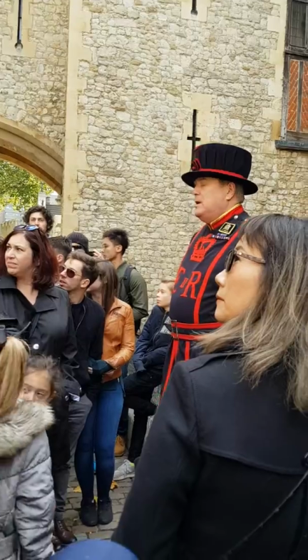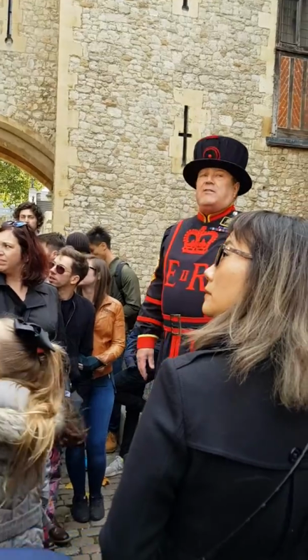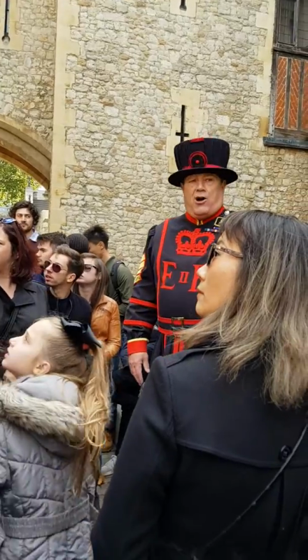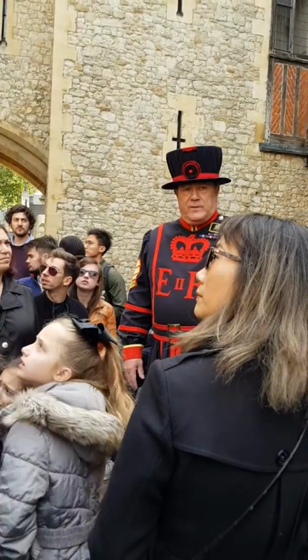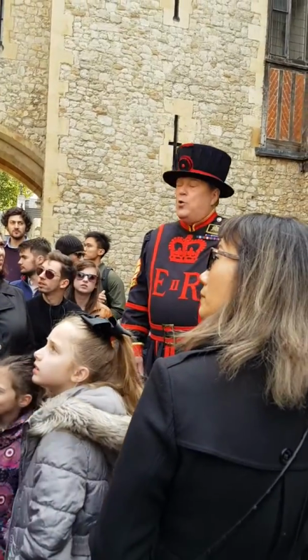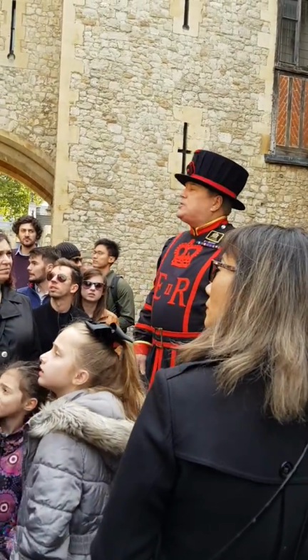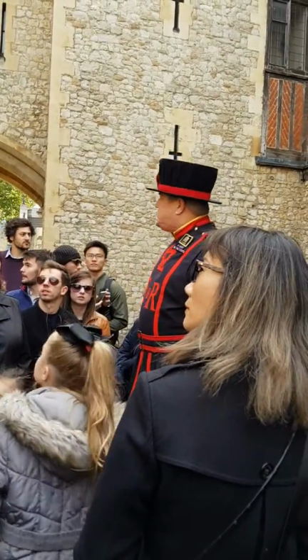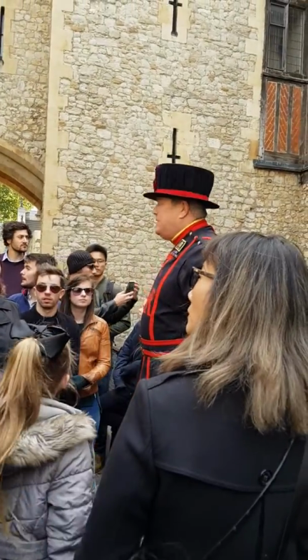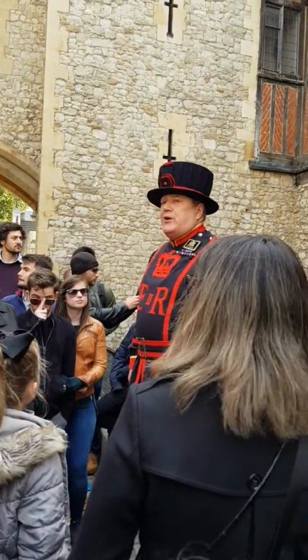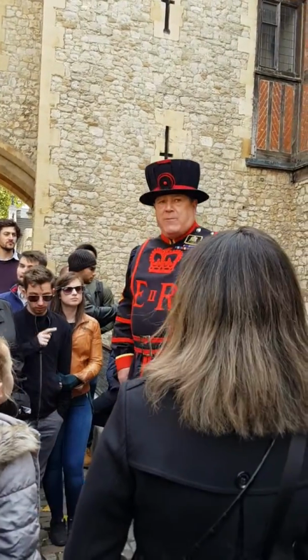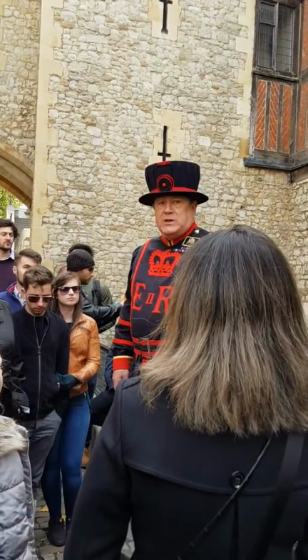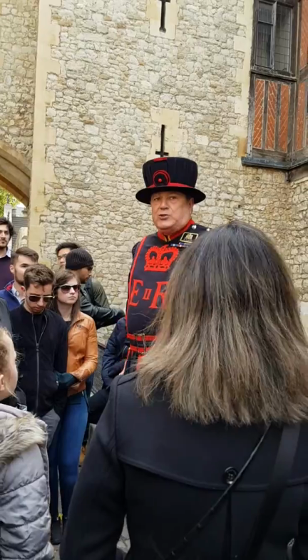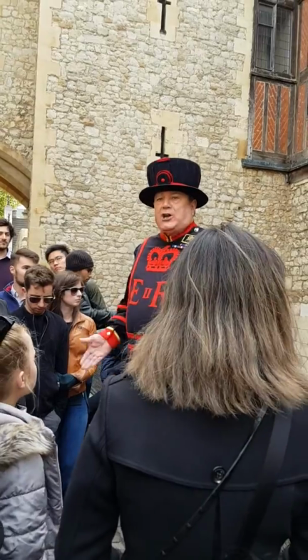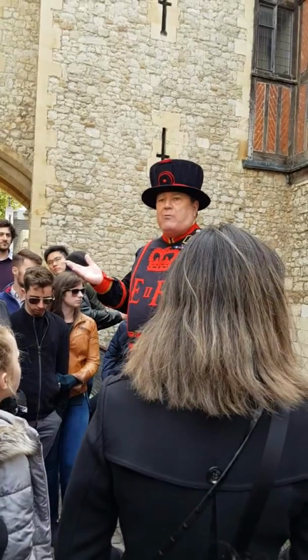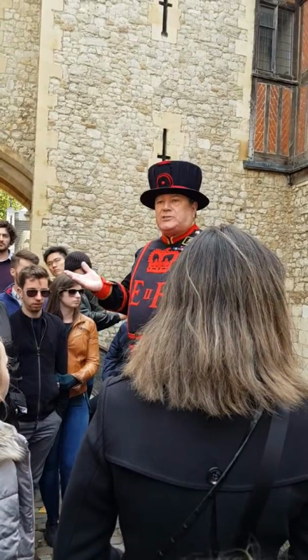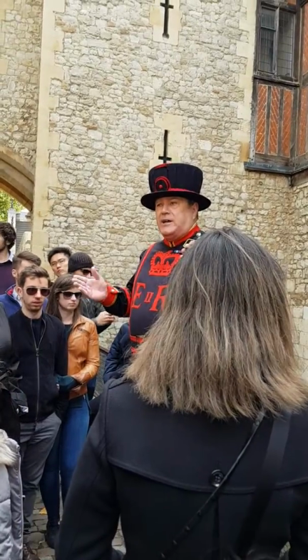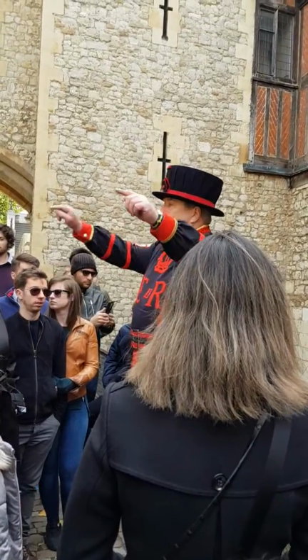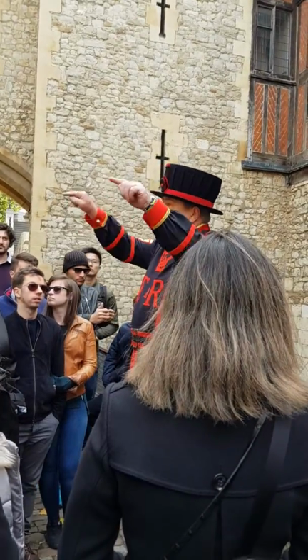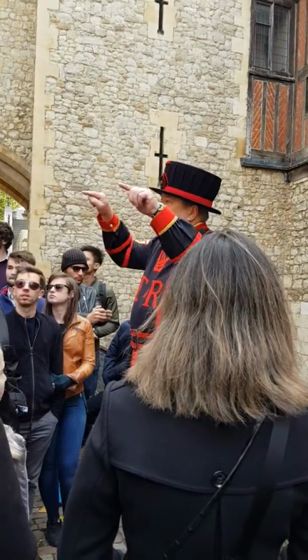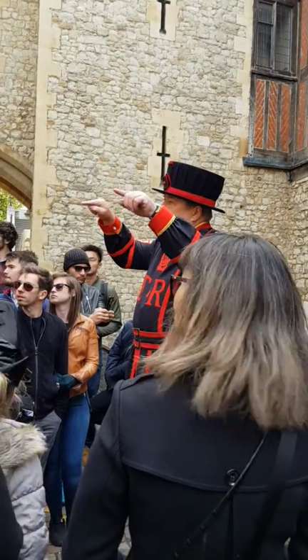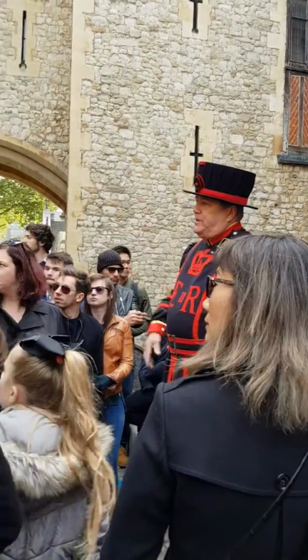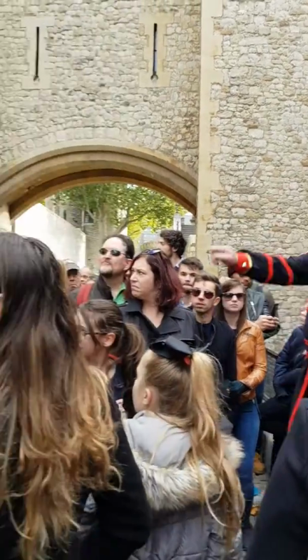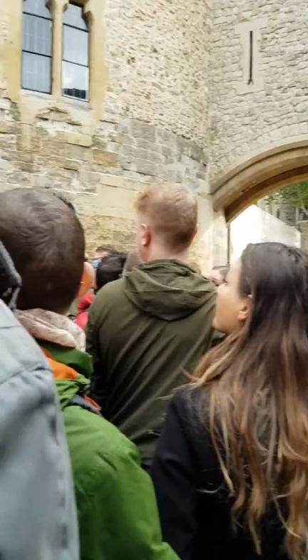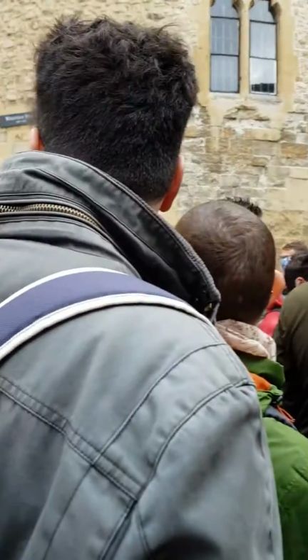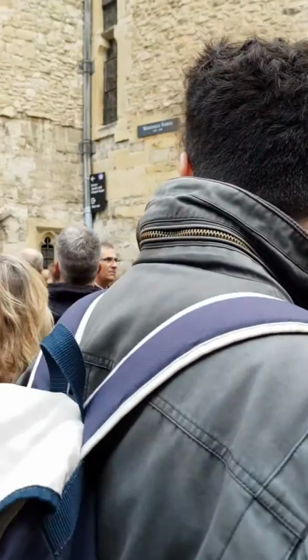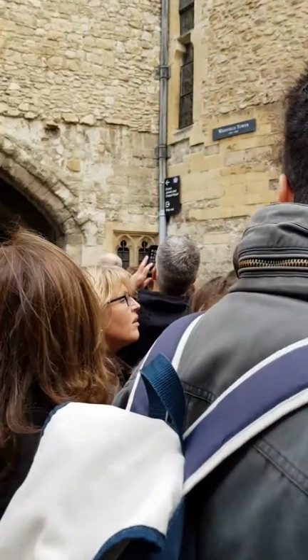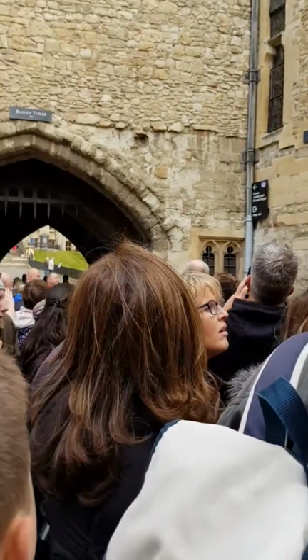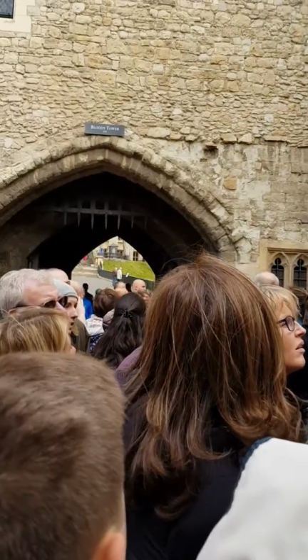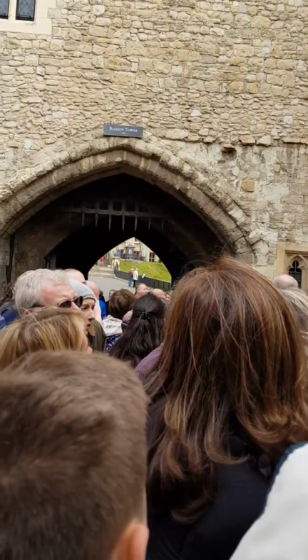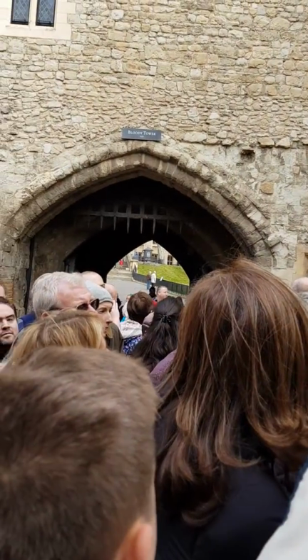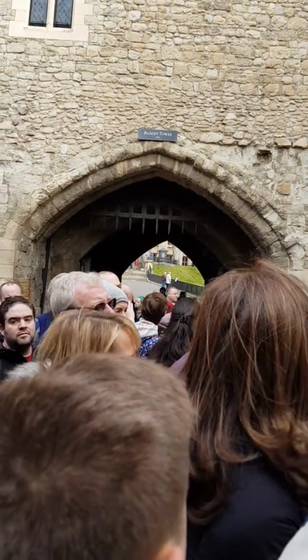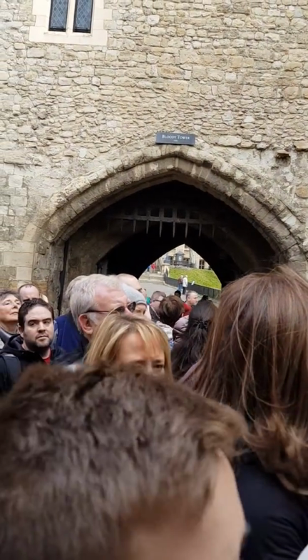Now, believe it or not, once upon a time, the River Thames used to wash up right where we're standing. And it used to hit that wall behind you. That archway there used to be the main riverside entrance into the Tower of London.